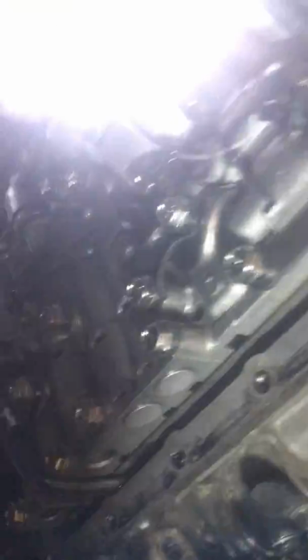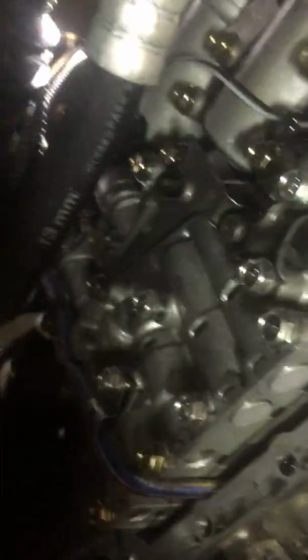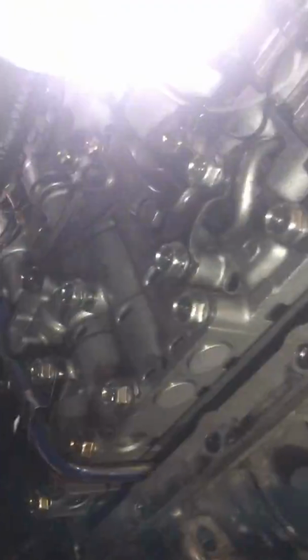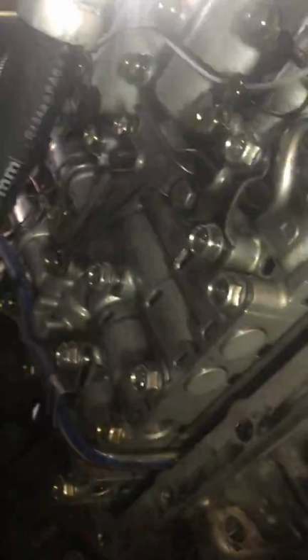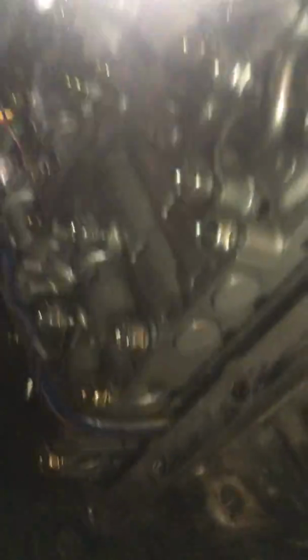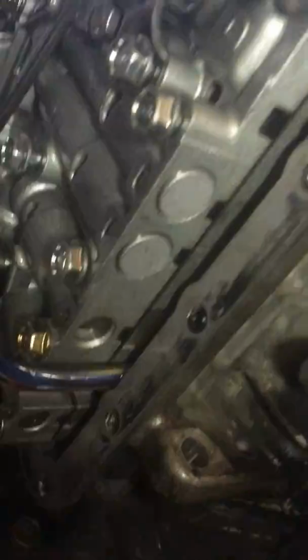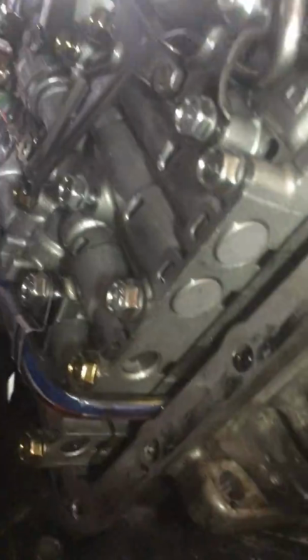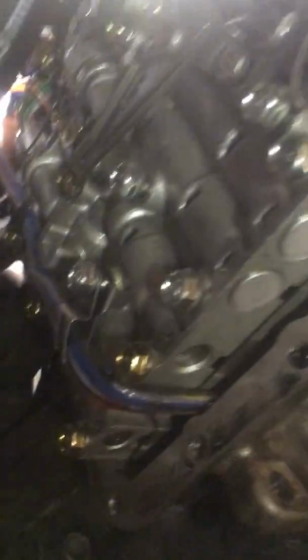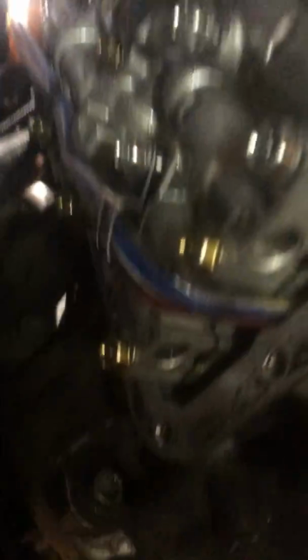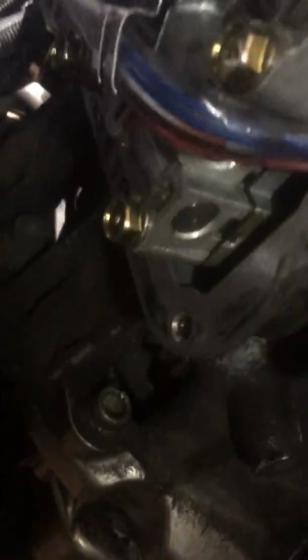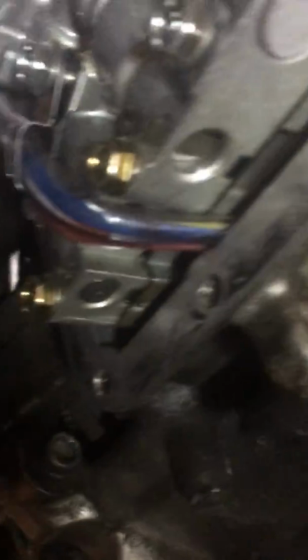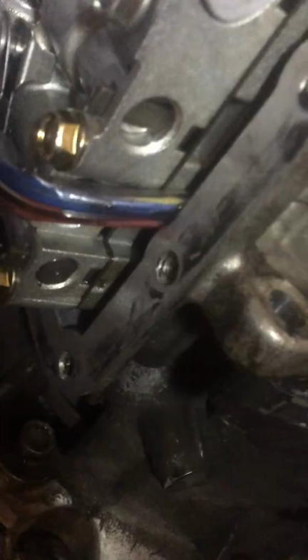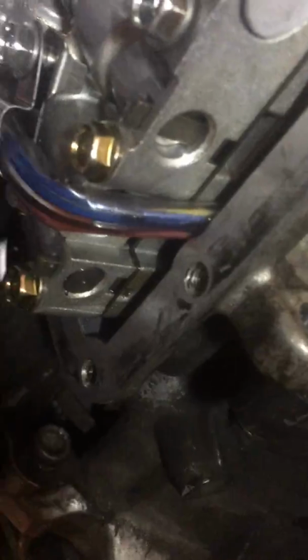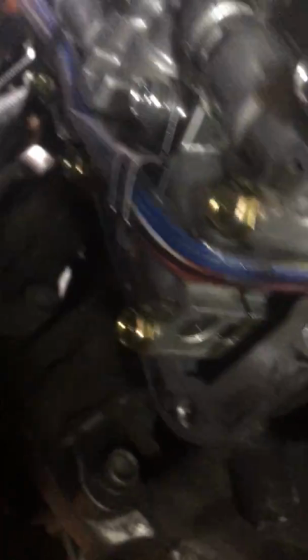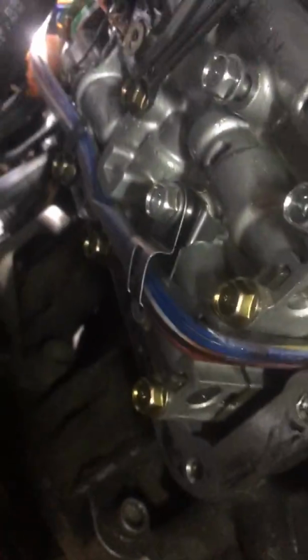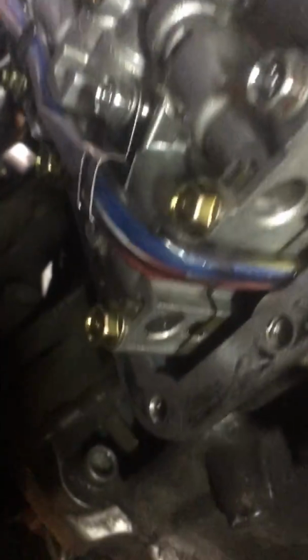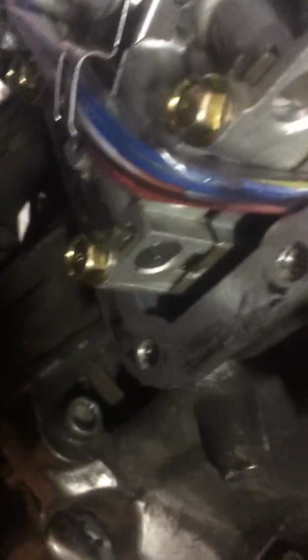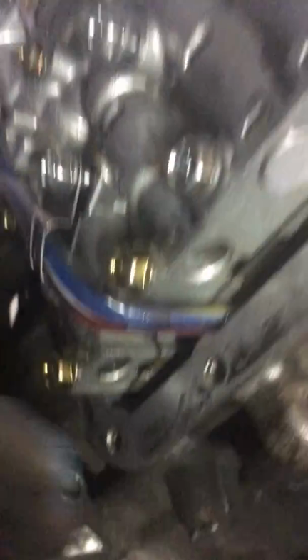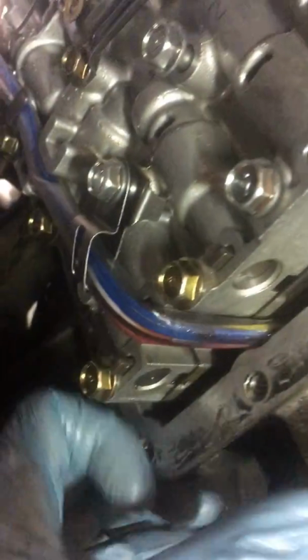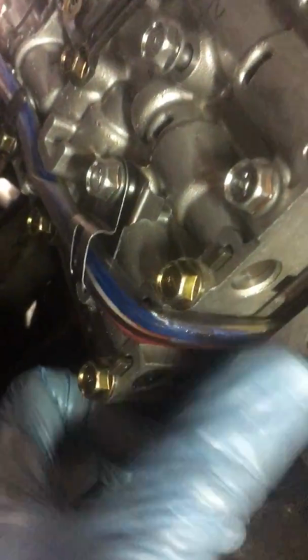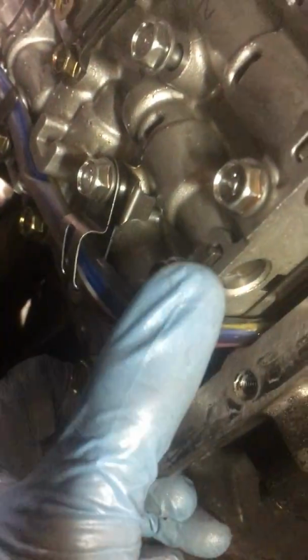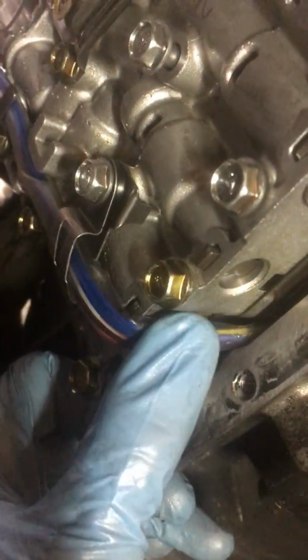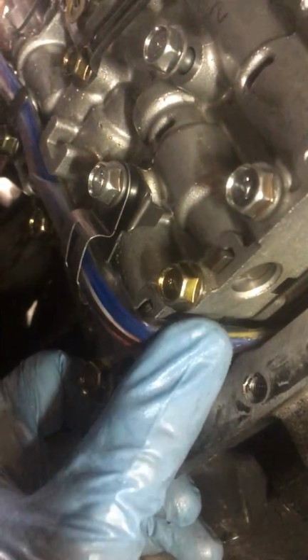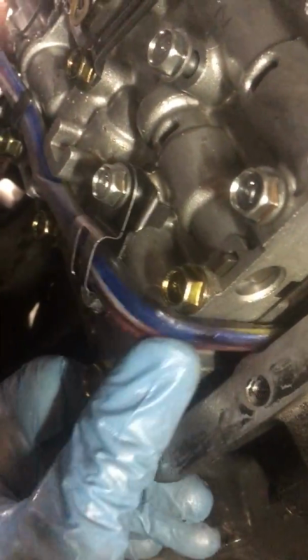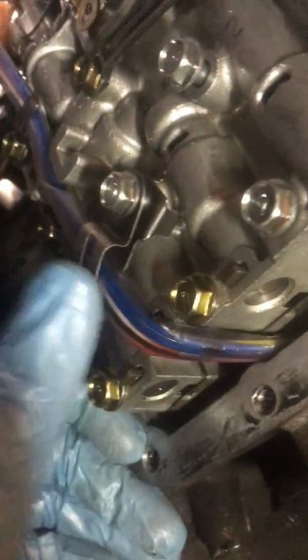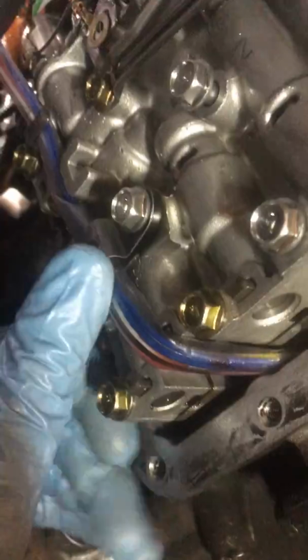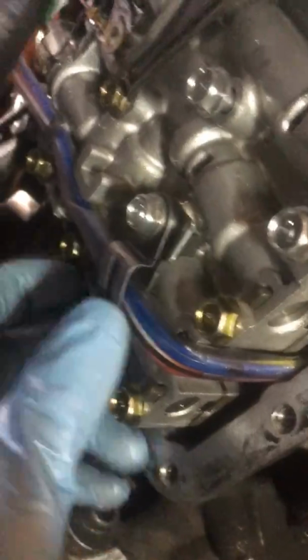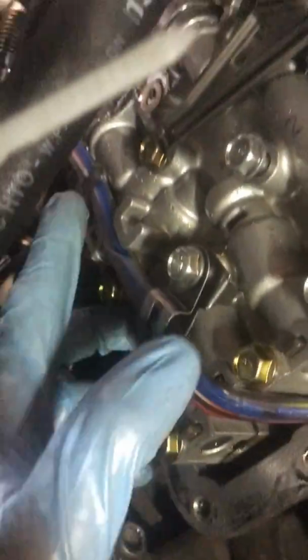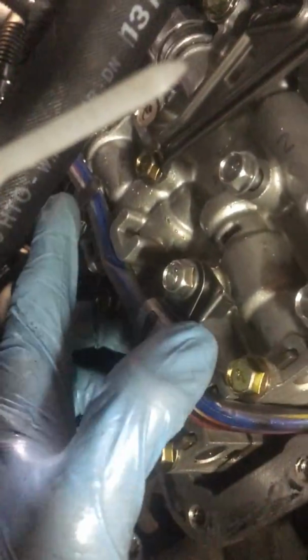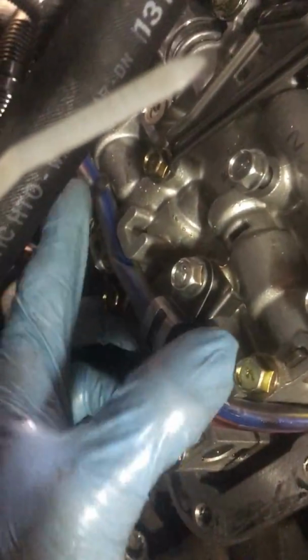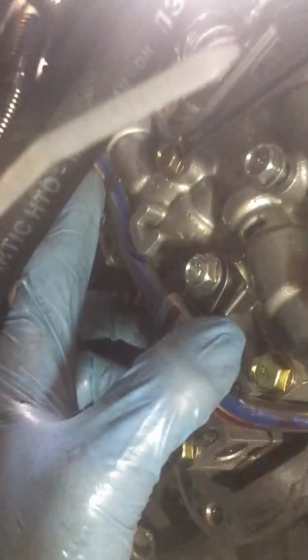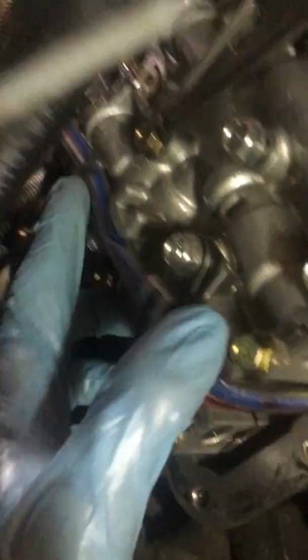I started putting the bolts in from the top and then I realized I needed to come down here. Routed that wire. Looks like there's plenty of clearance. Routed it through here.